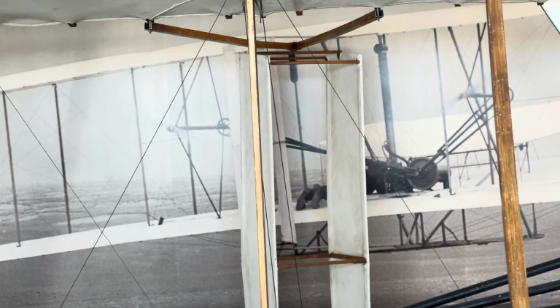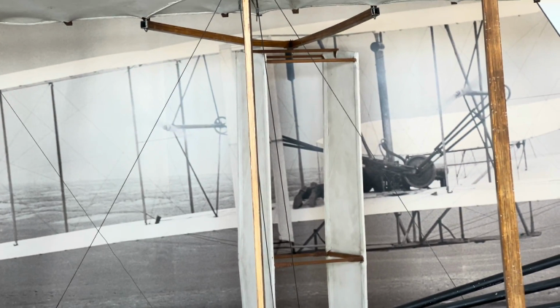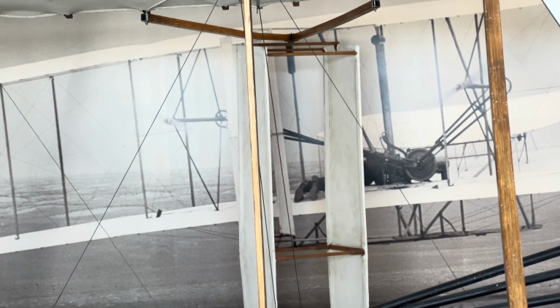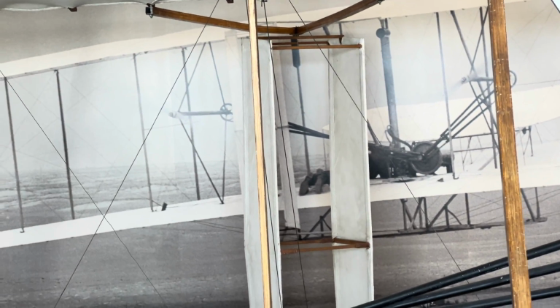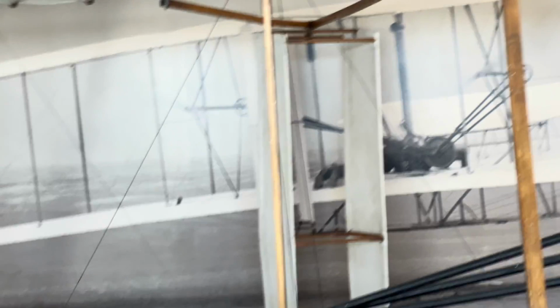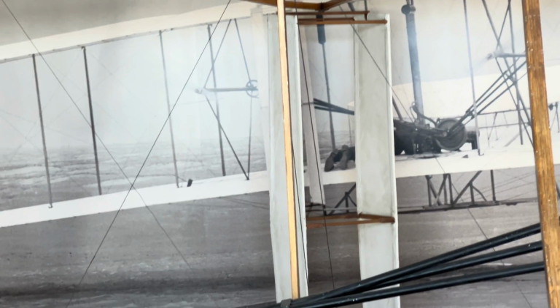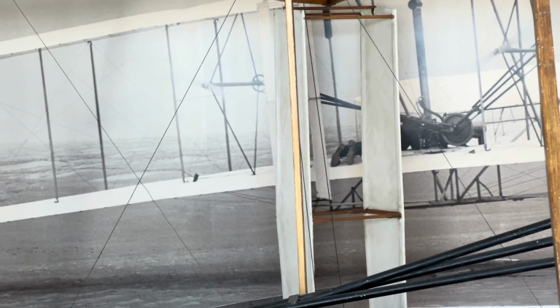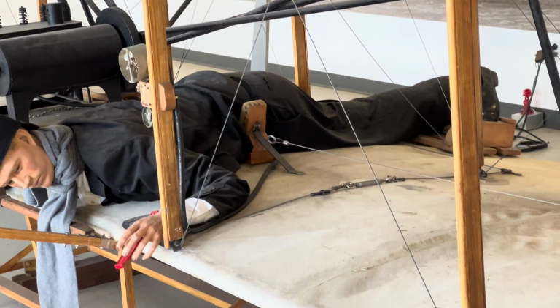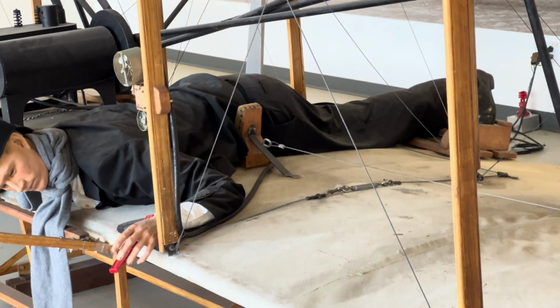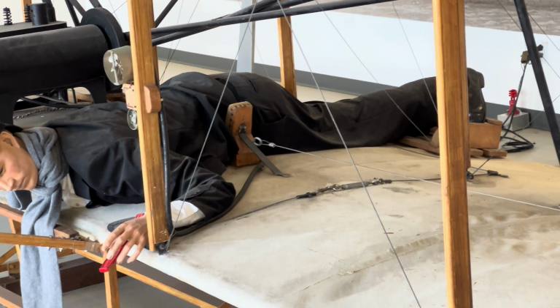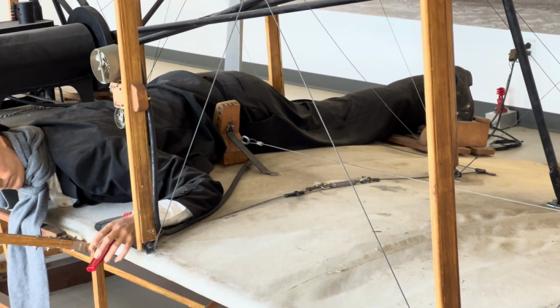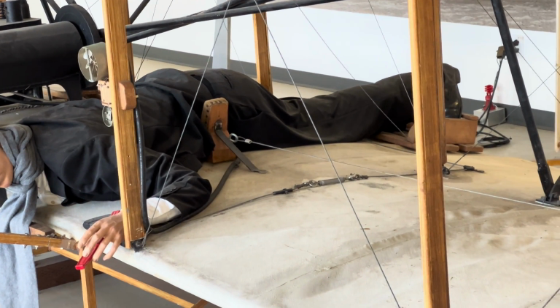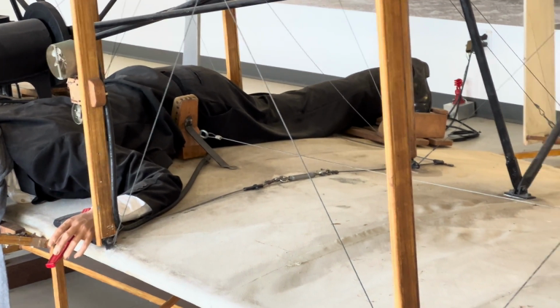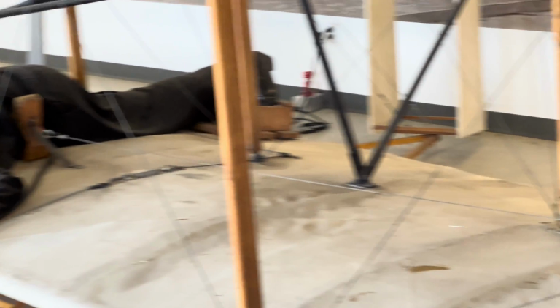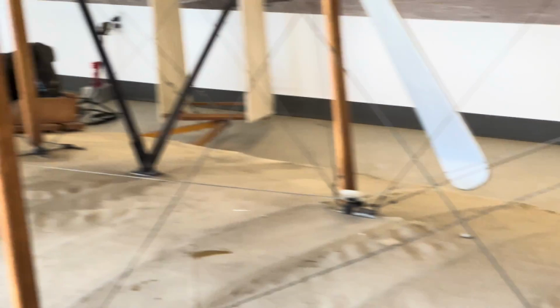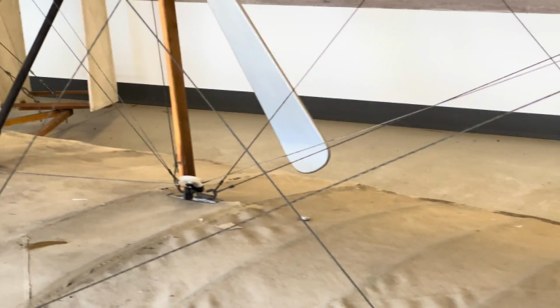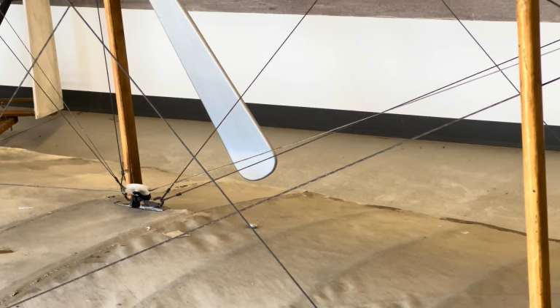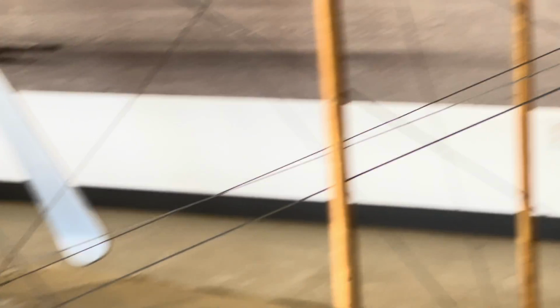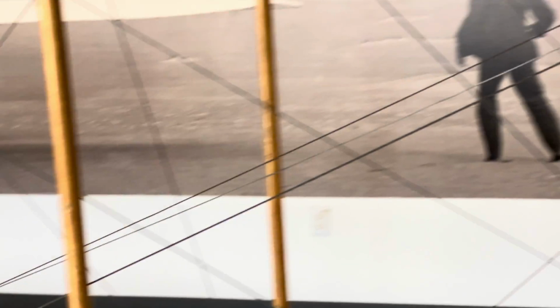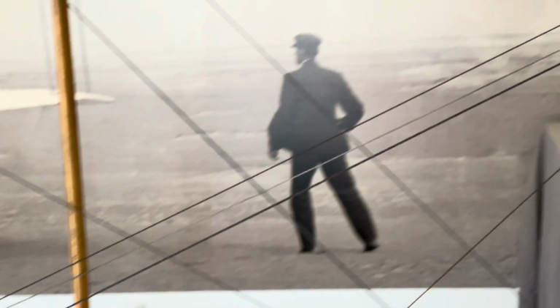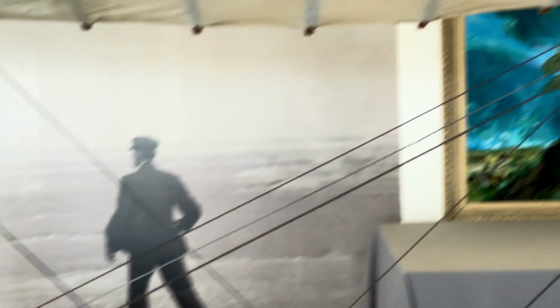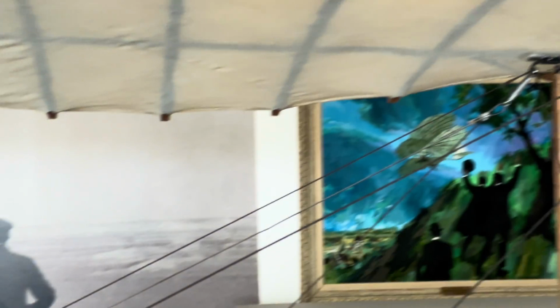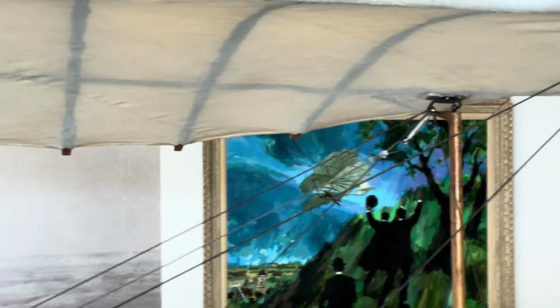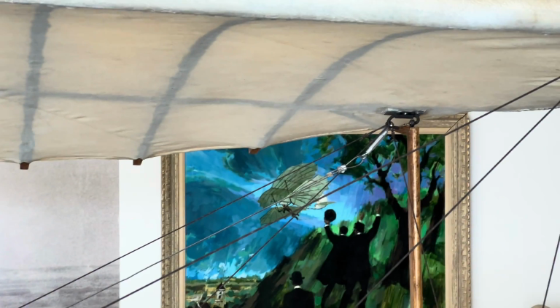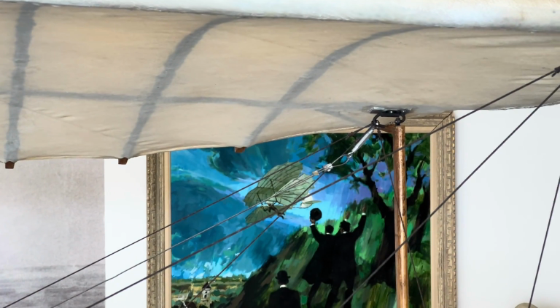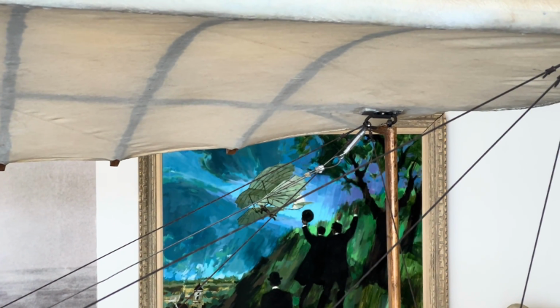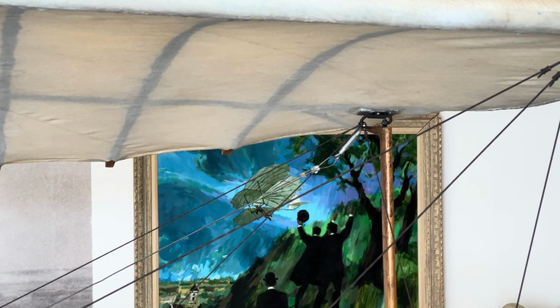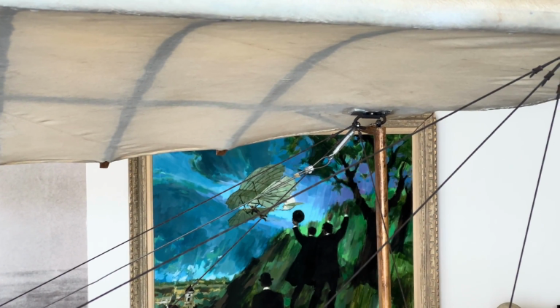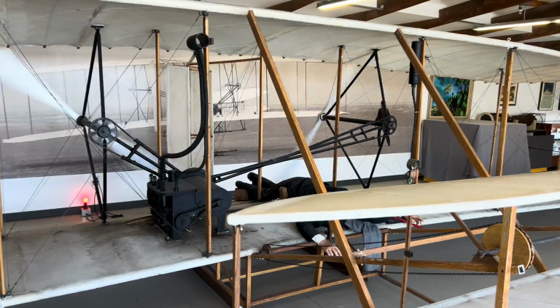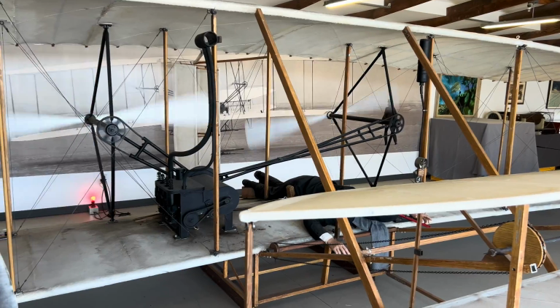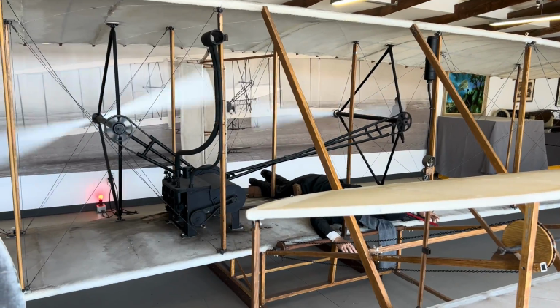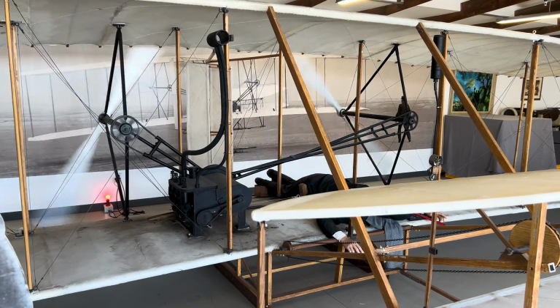And then in the back, you can see there are two vertical rudders, and he controls them with his hips. His hips are connected to cables, and he leans left or right to control which way the plane goes using his body motion.